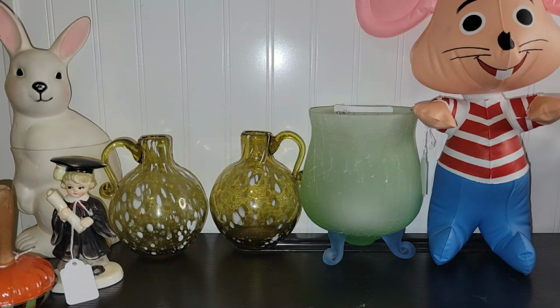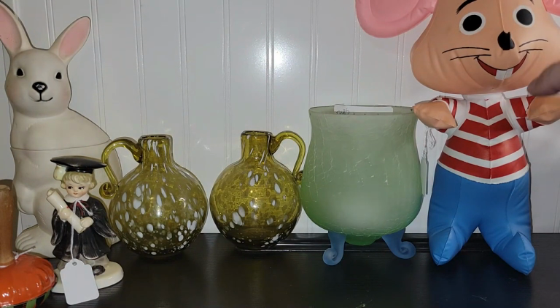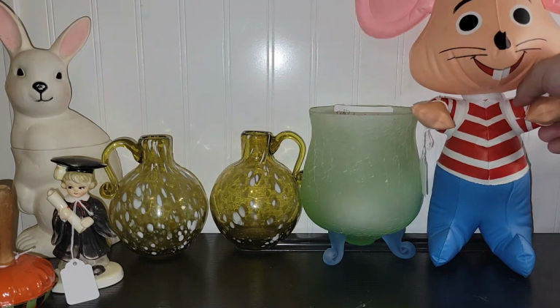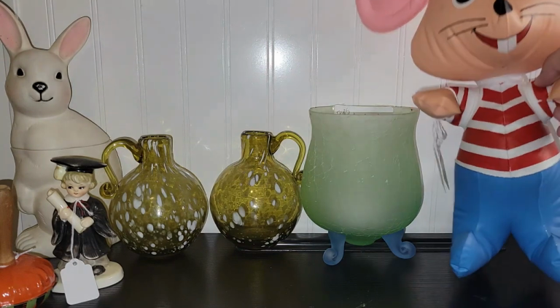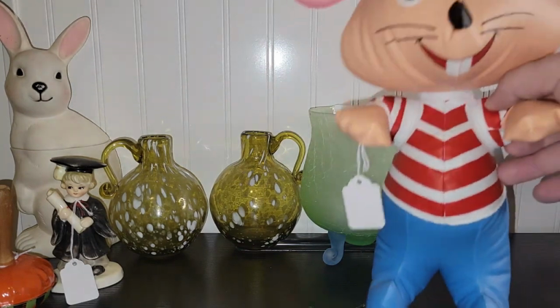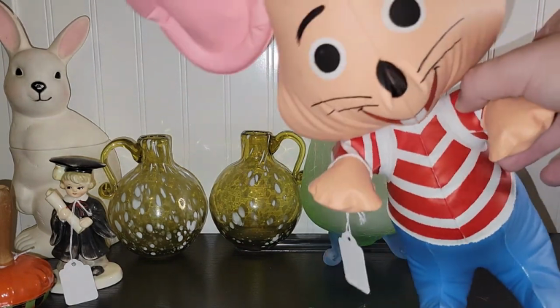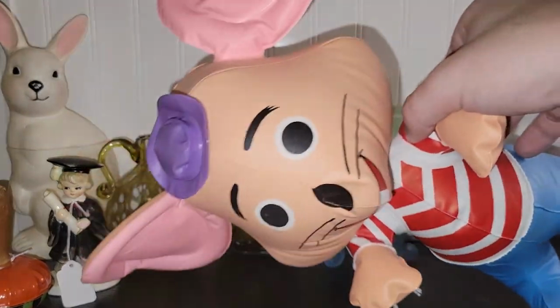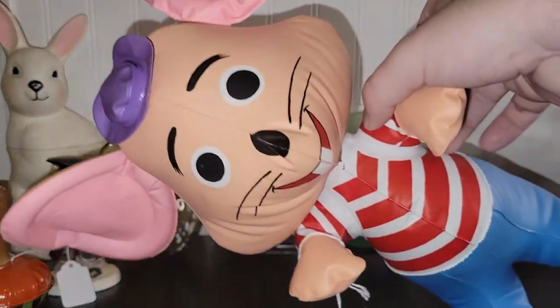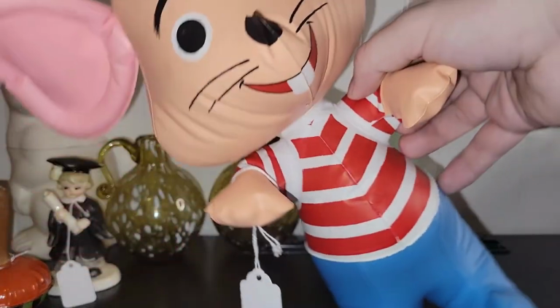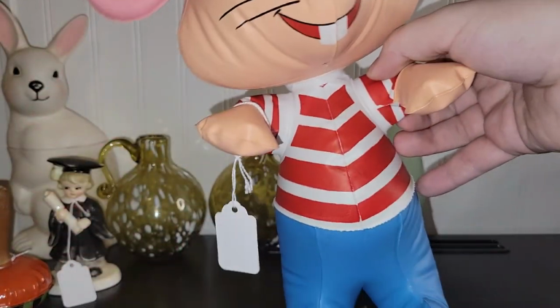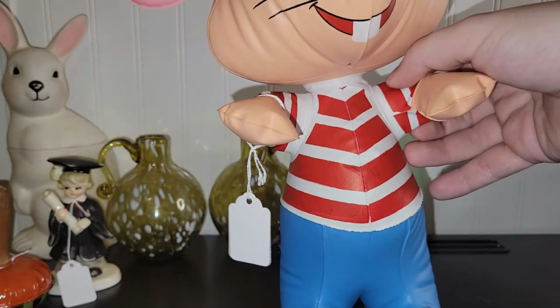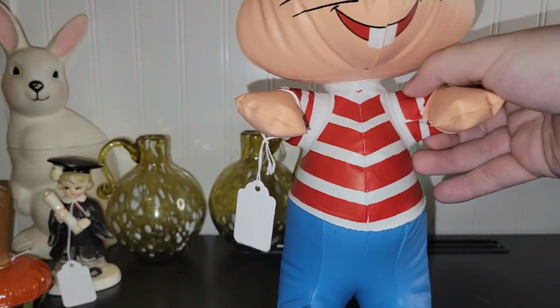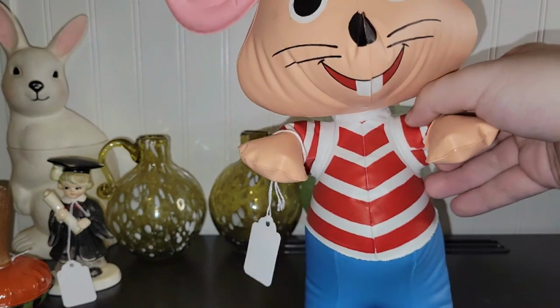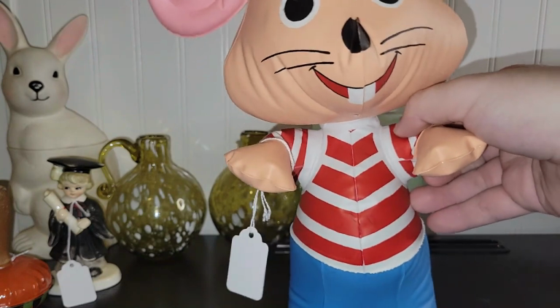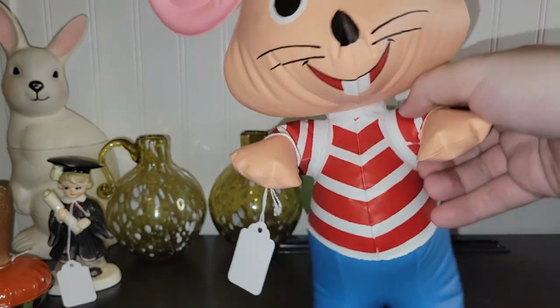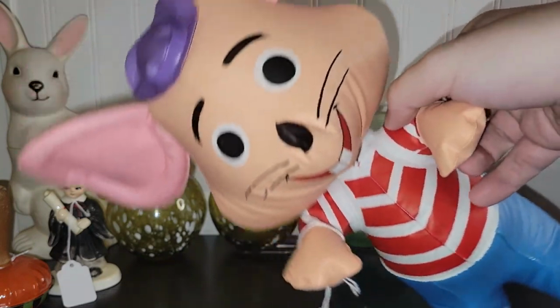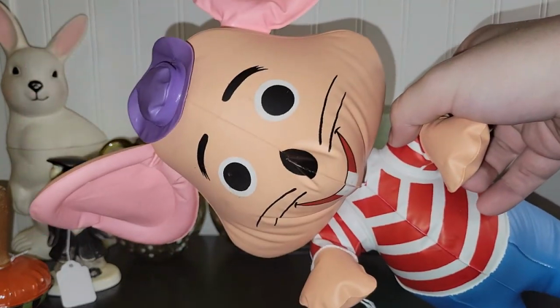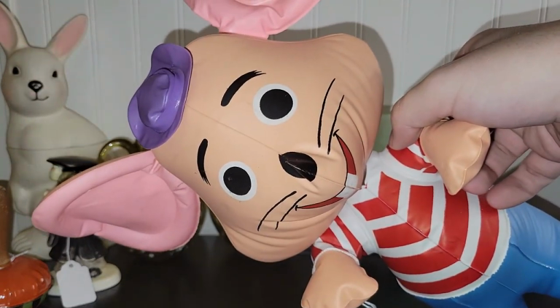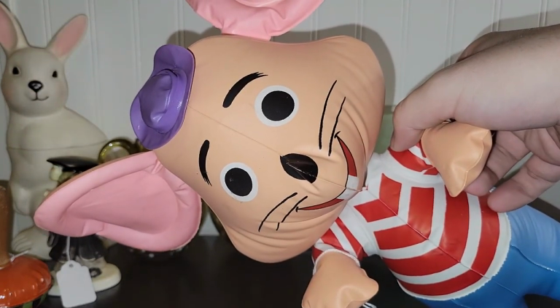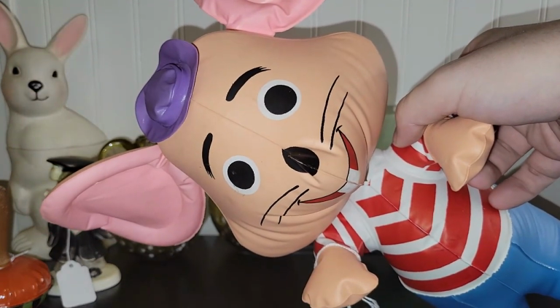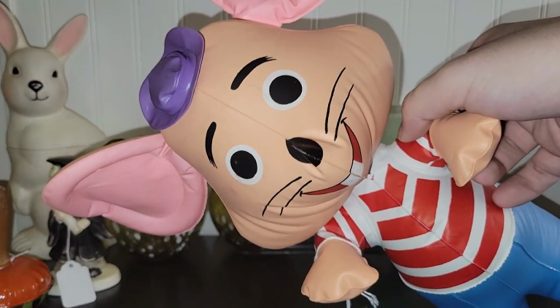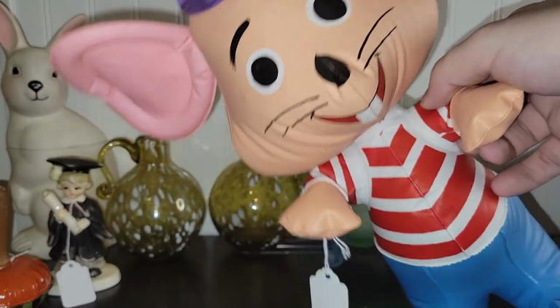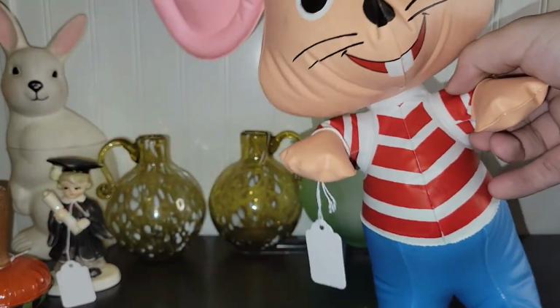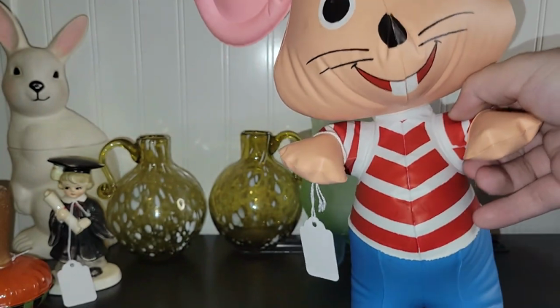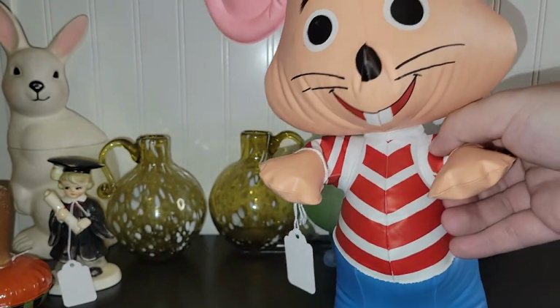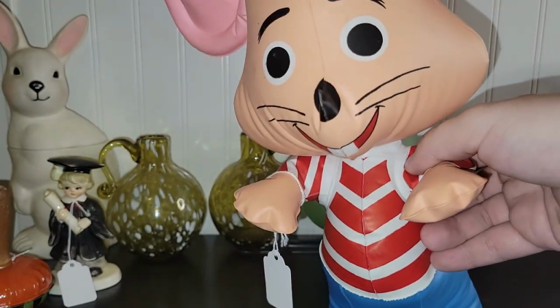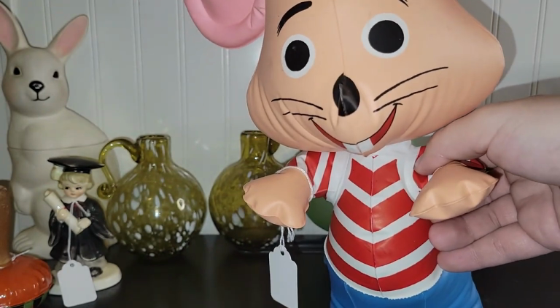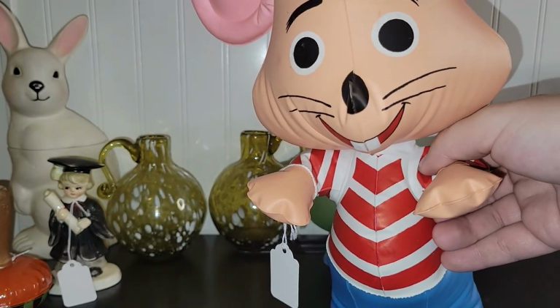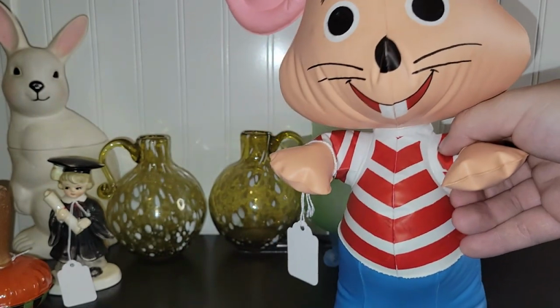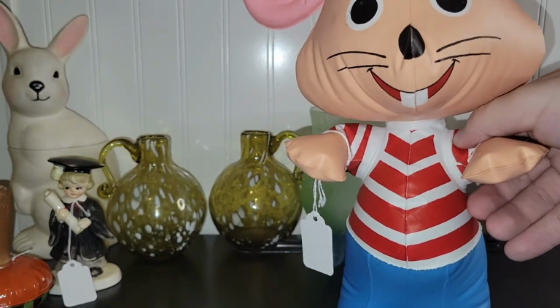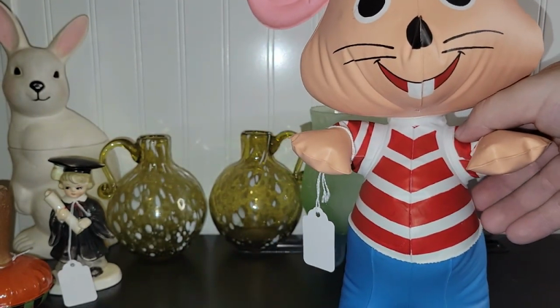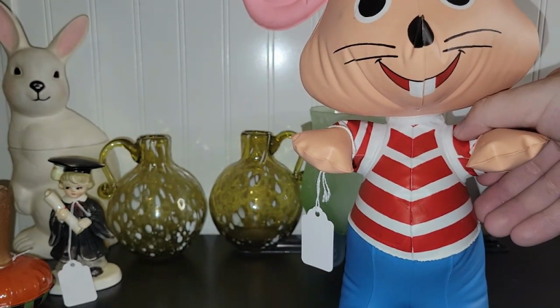I also found this adorable inflatable mouse — I have no idea who it is. He's made in Taiwan so he's probably from the '70s or maybe even the early '80s, but I just thought he was super cute and I couldn't resist that face, so he came home with me.